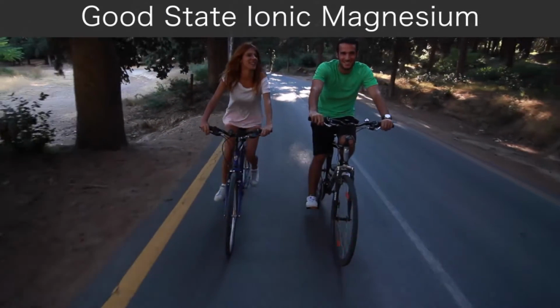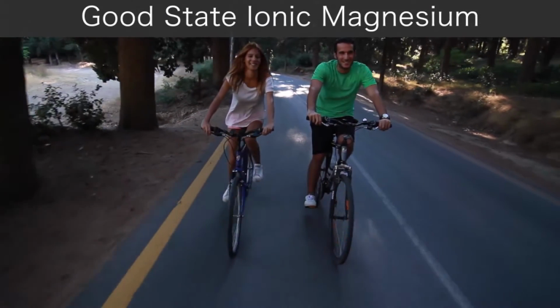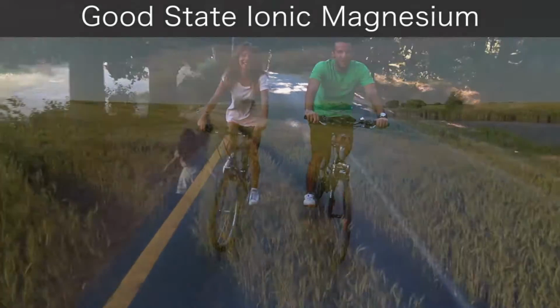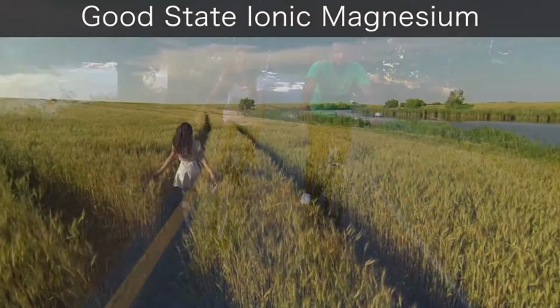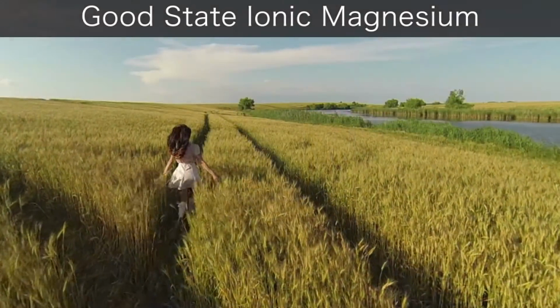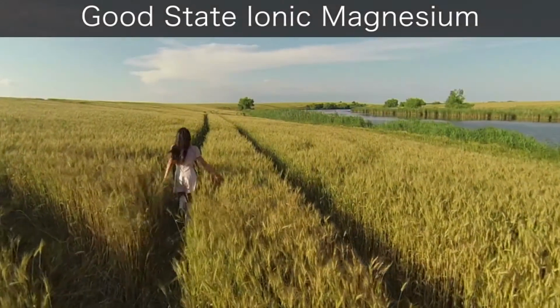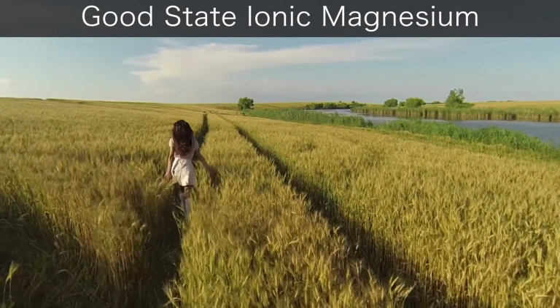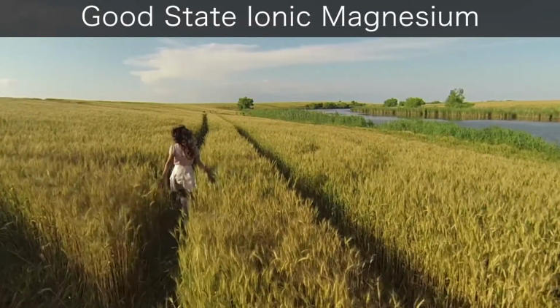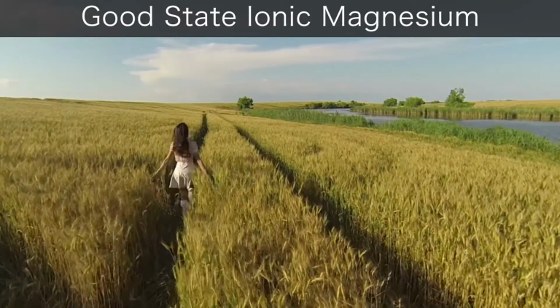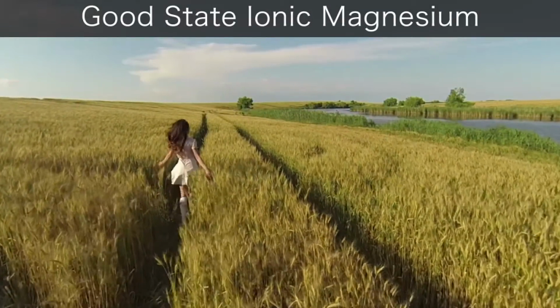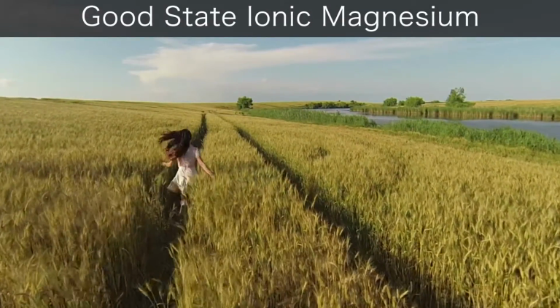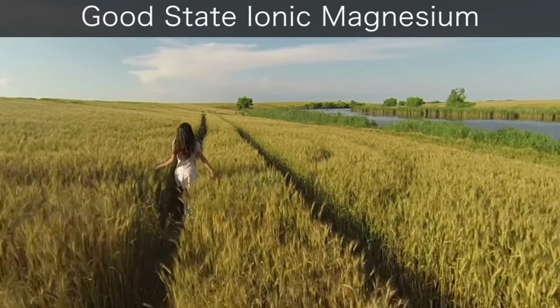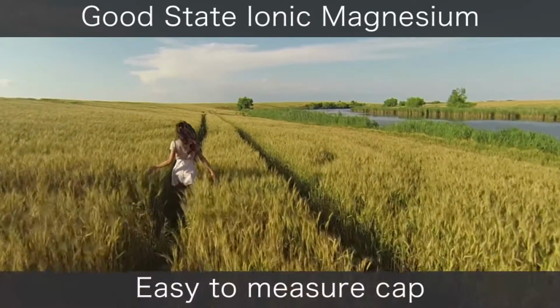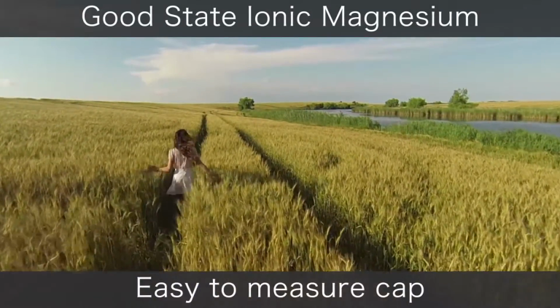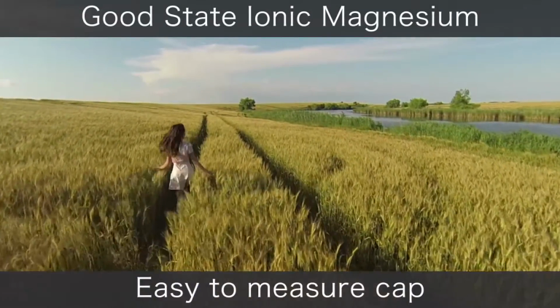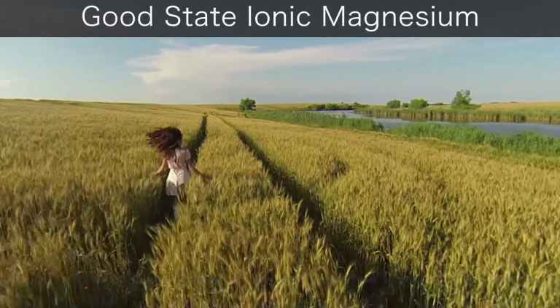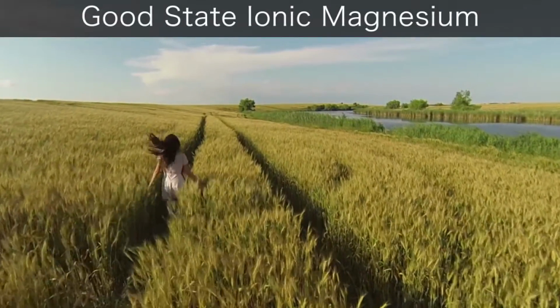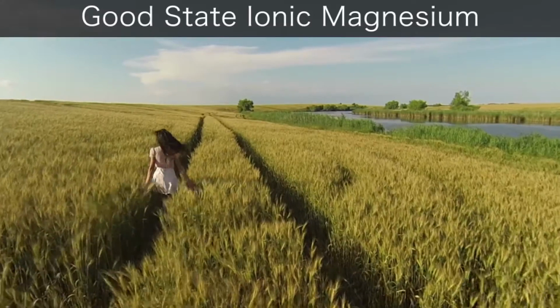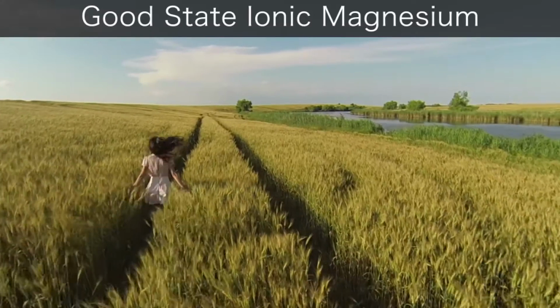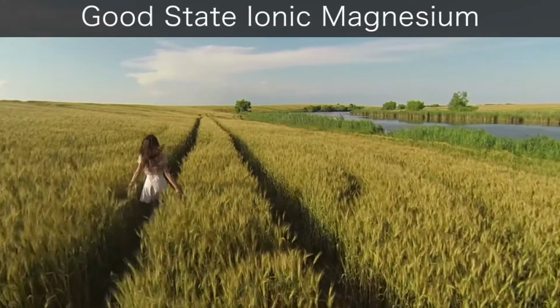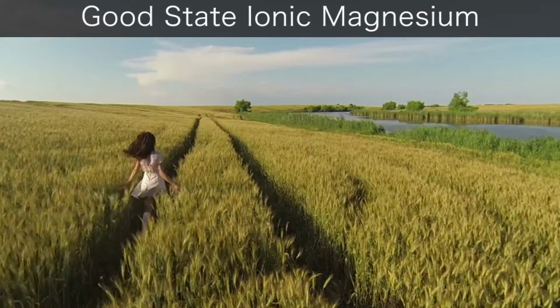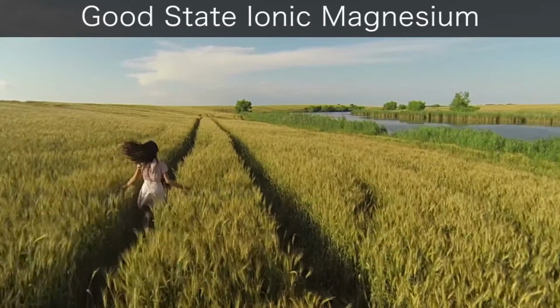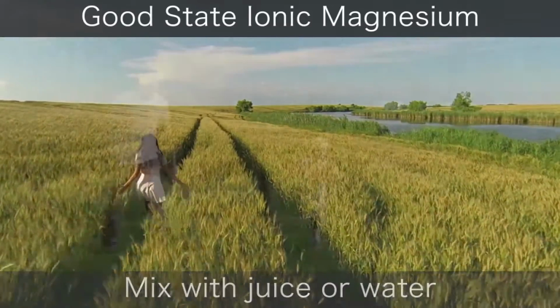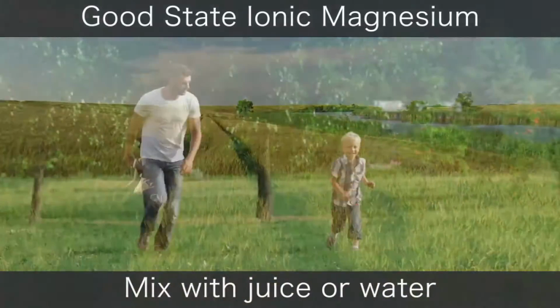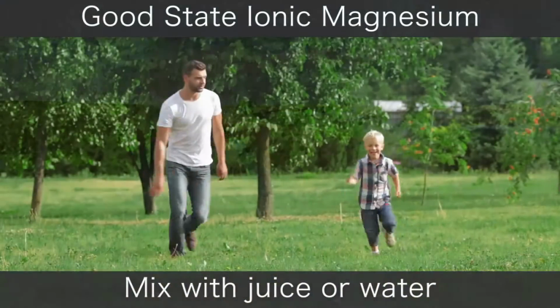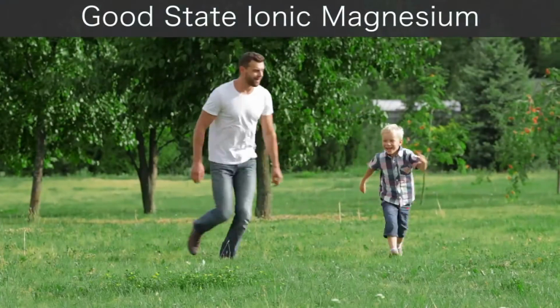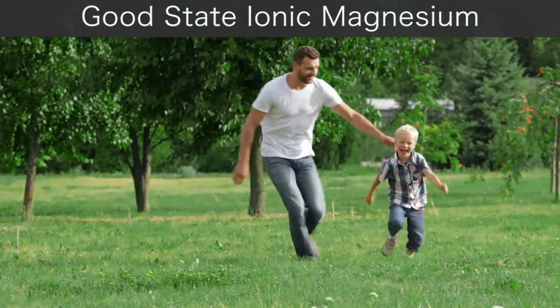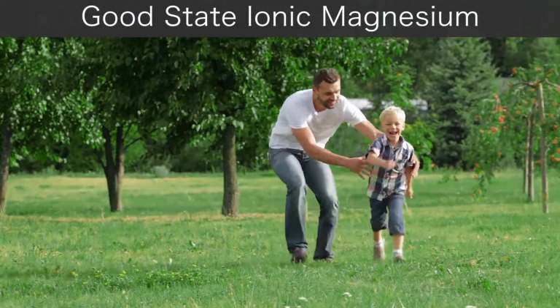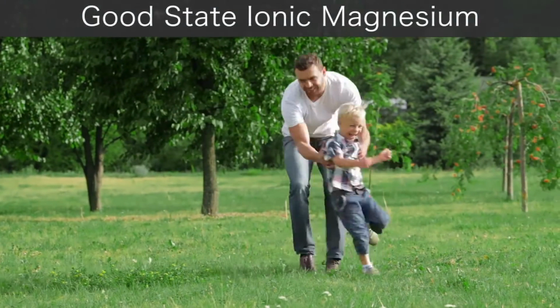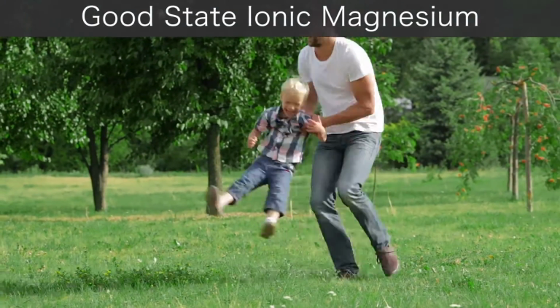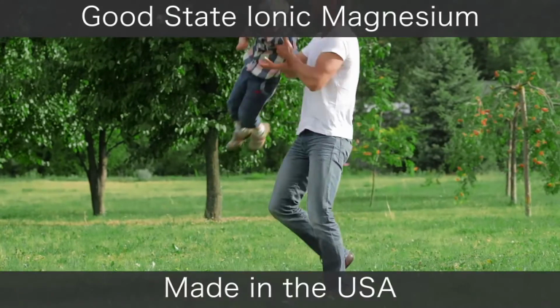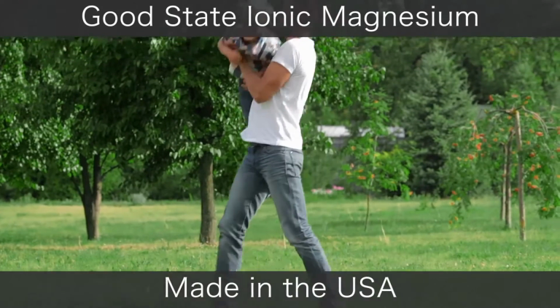The product is suitable for vegetarians. Good State's Ionic Magnesium includes an easy-to-measure cap — no dropper needed. Simply measure your dose and mix with juice or water for a great-tasting drink.